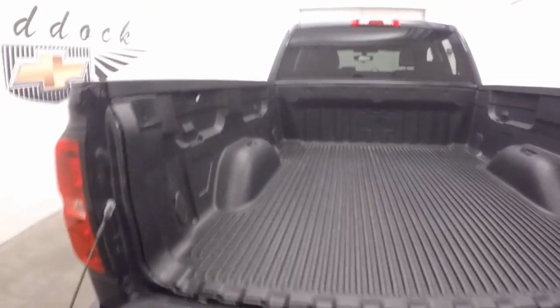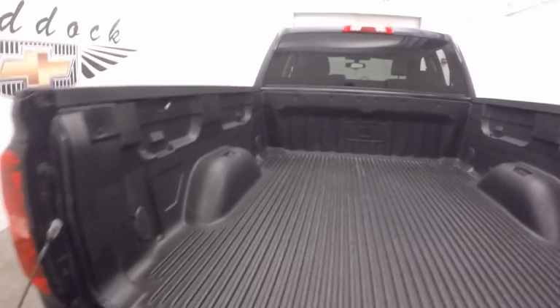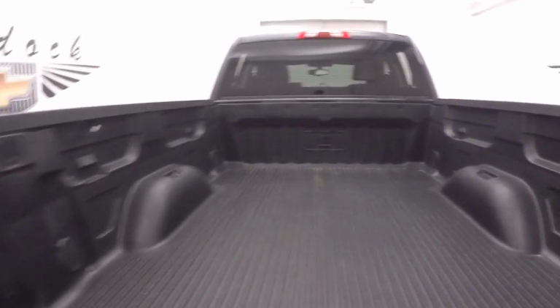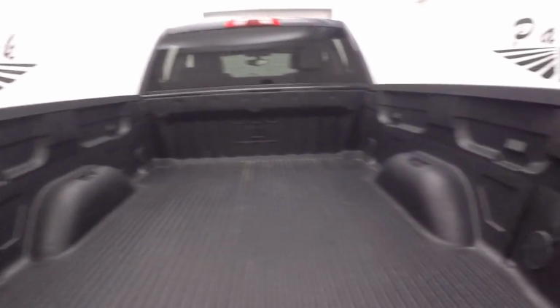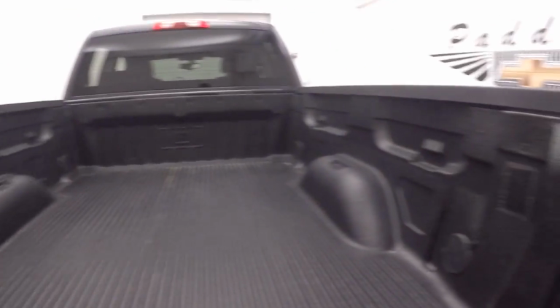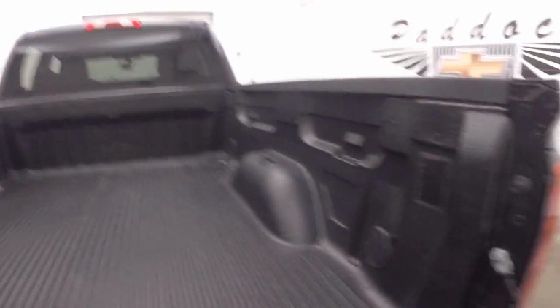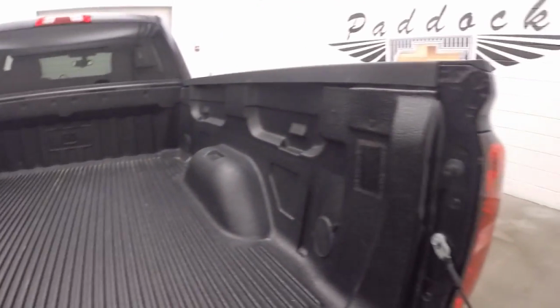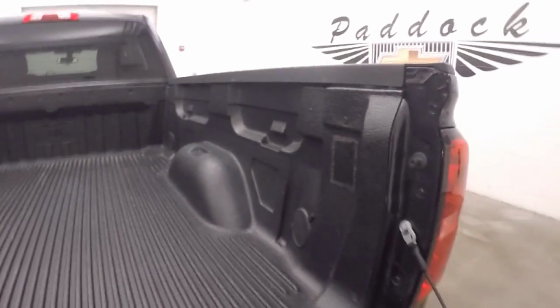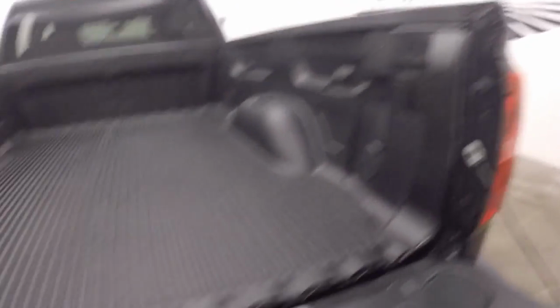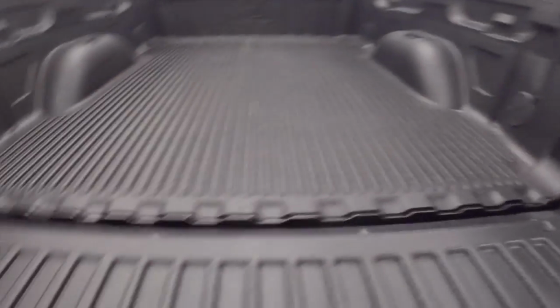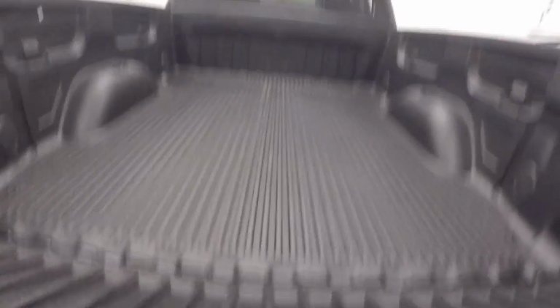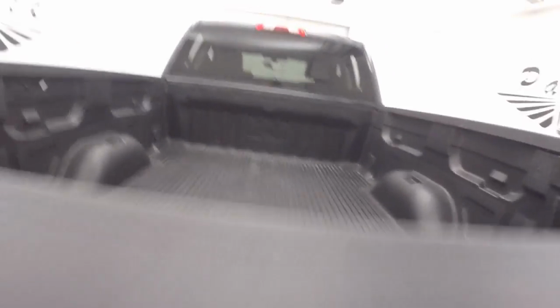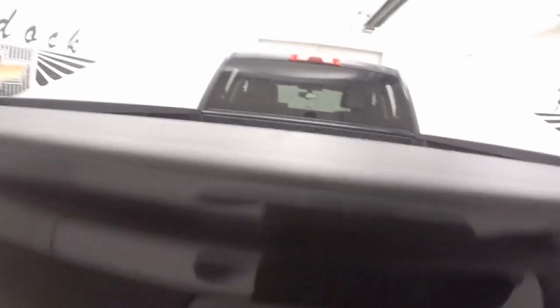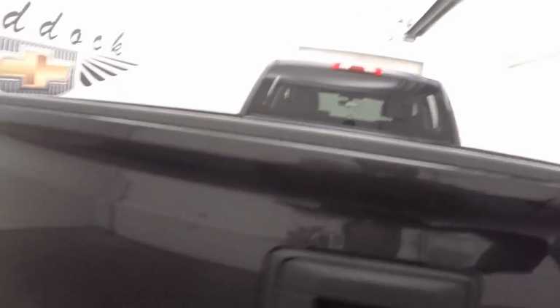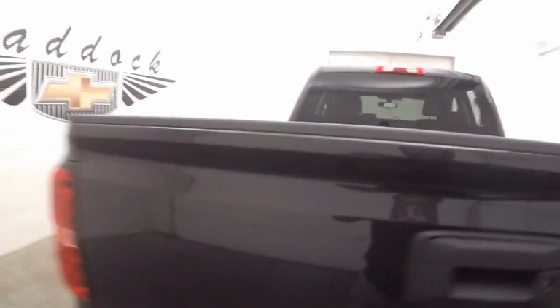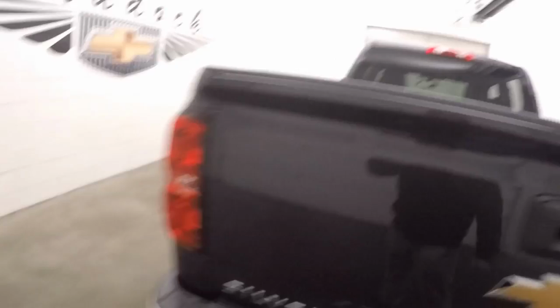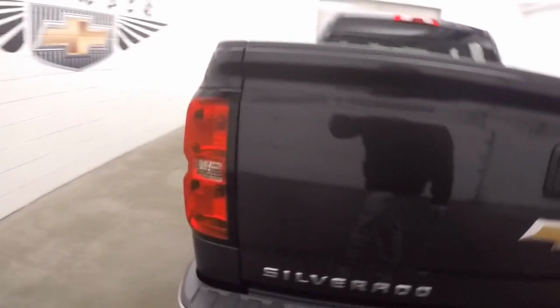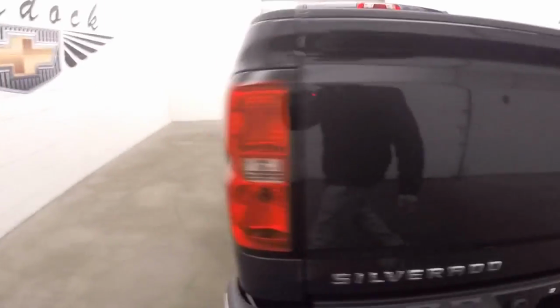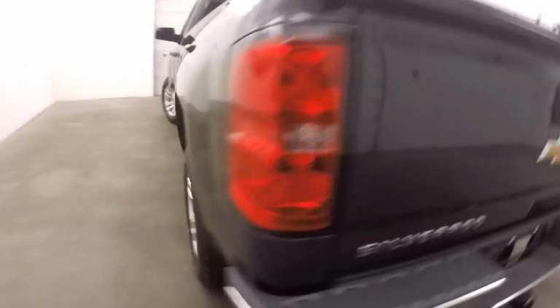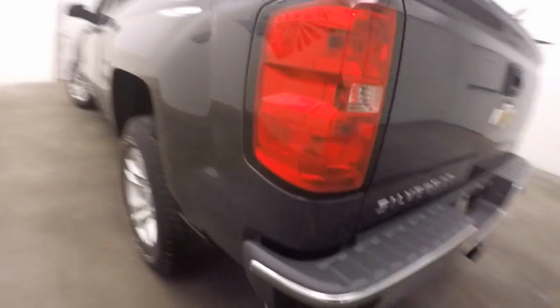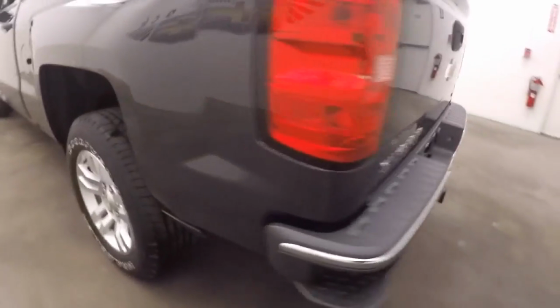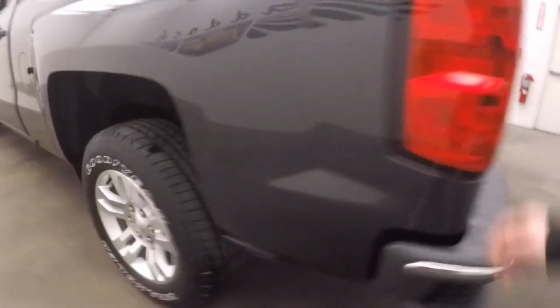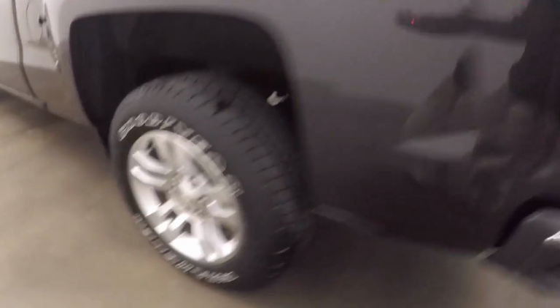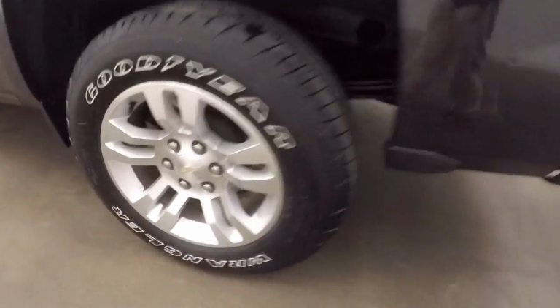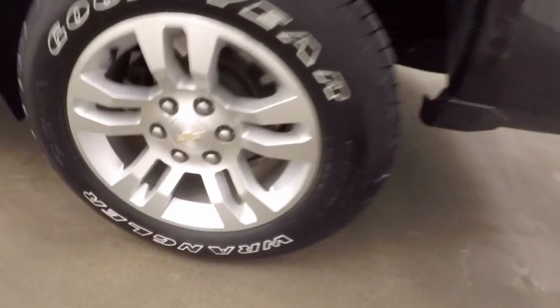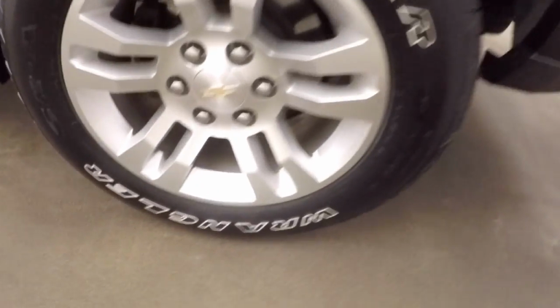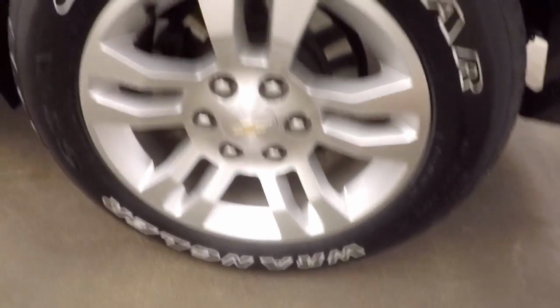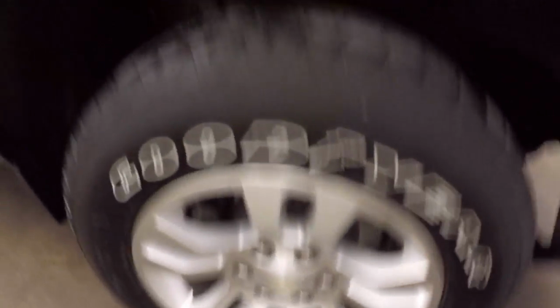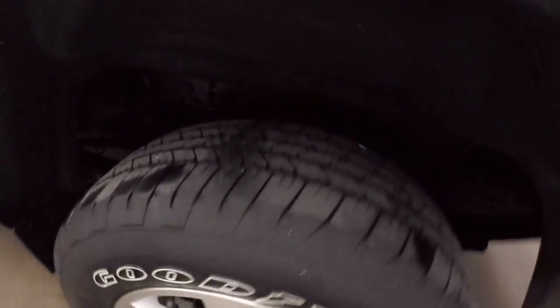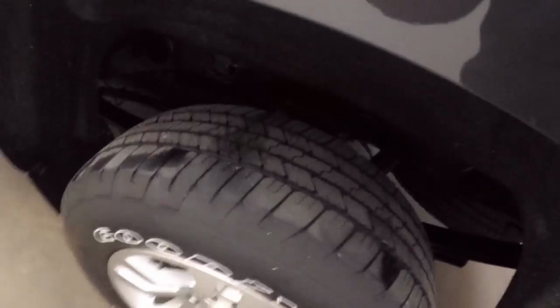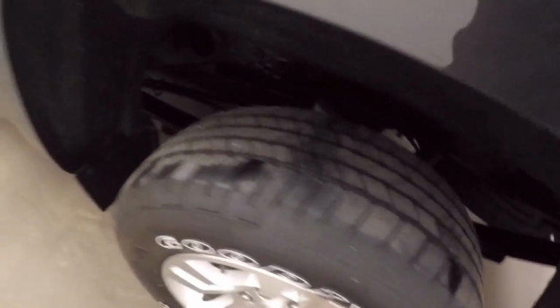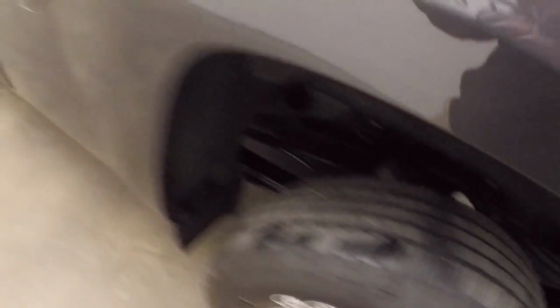Bed's in great shape — nice size bed. Nice alloy wheels, good tires.